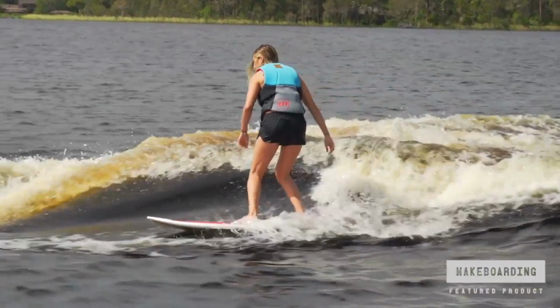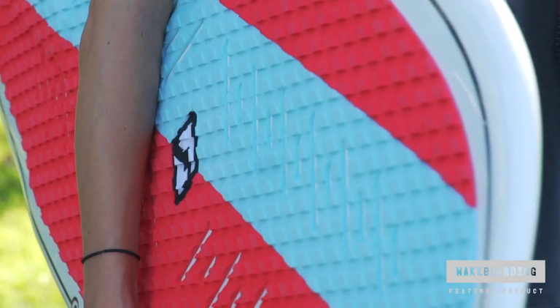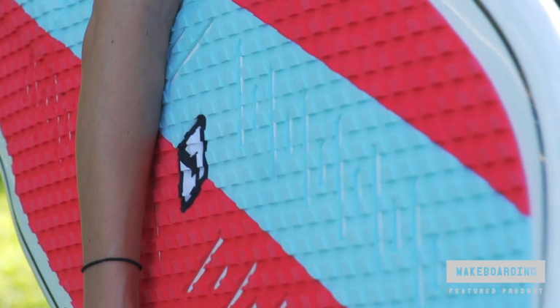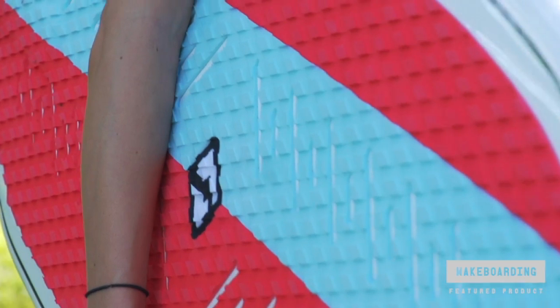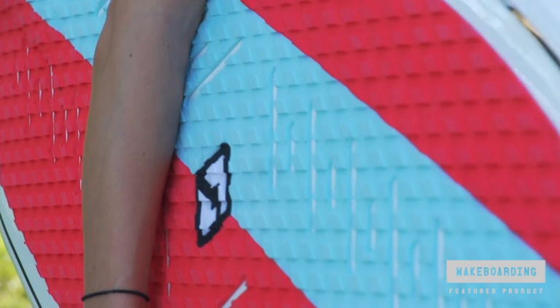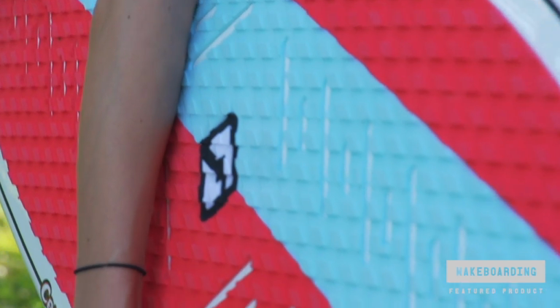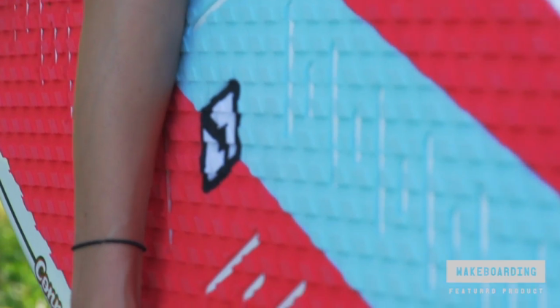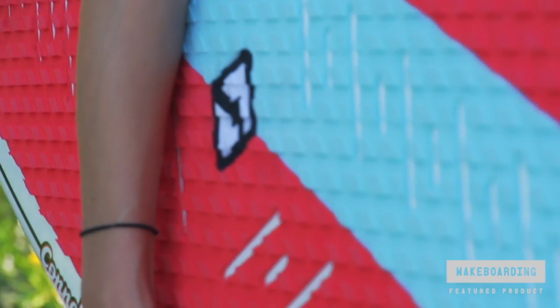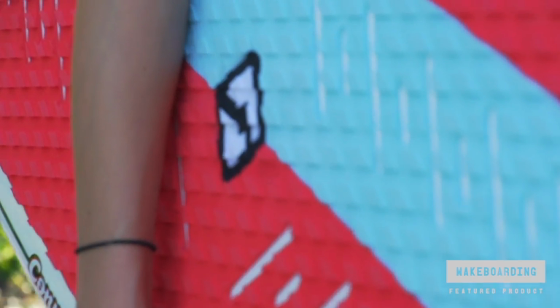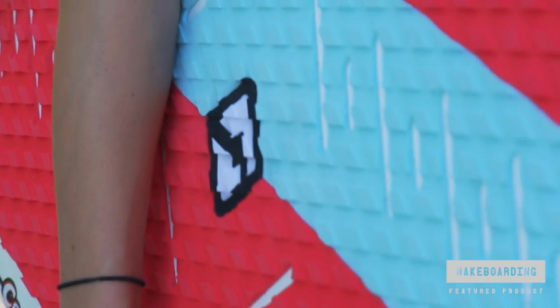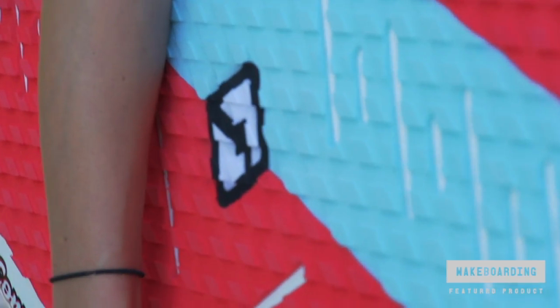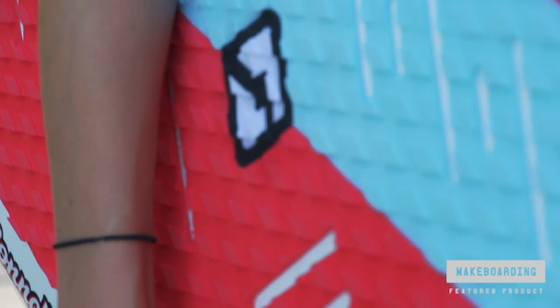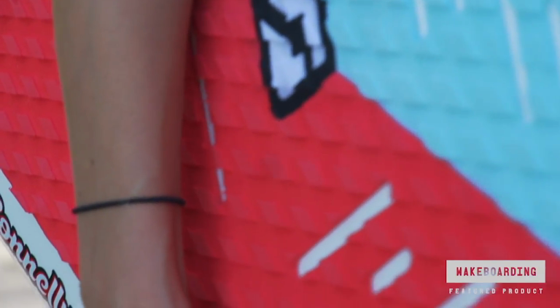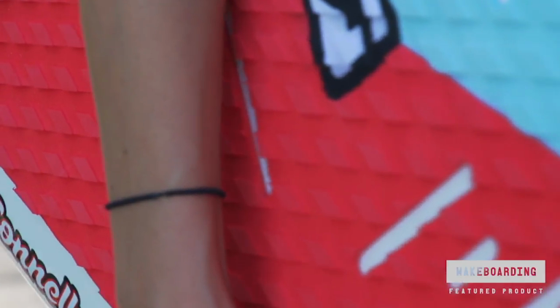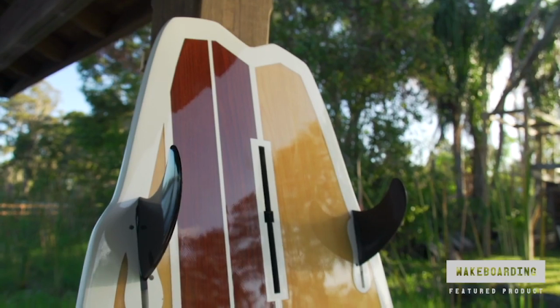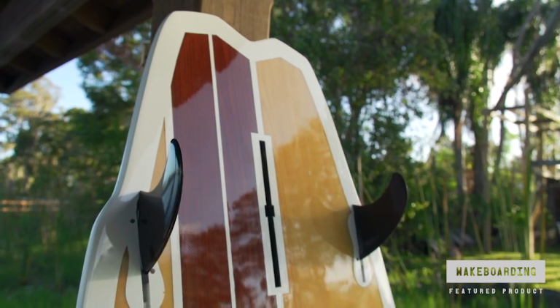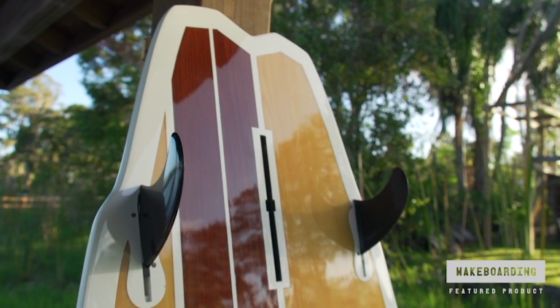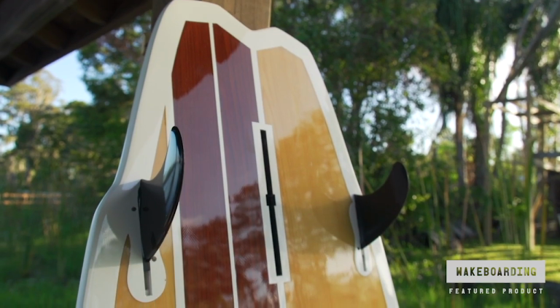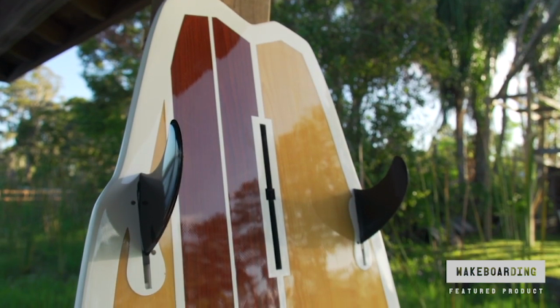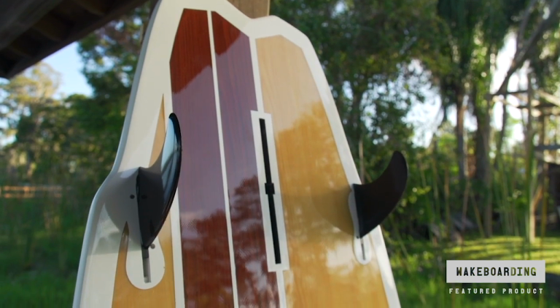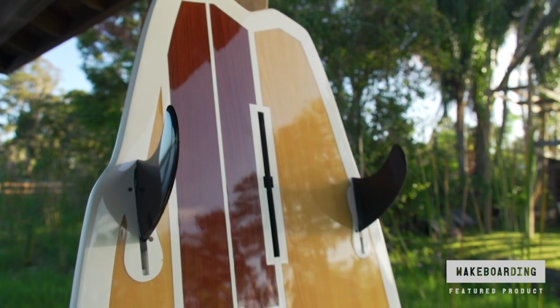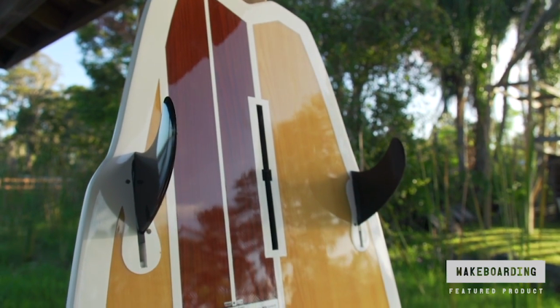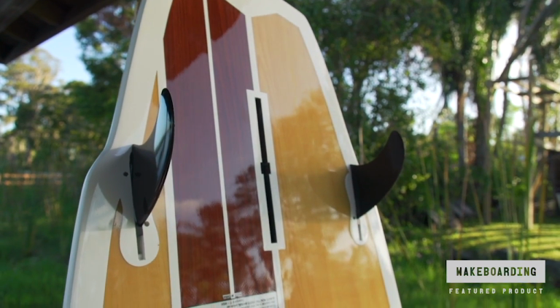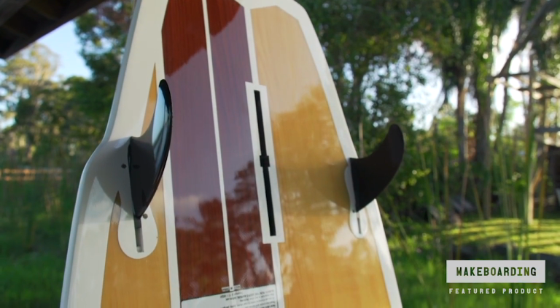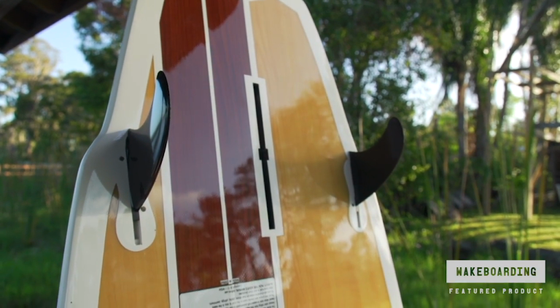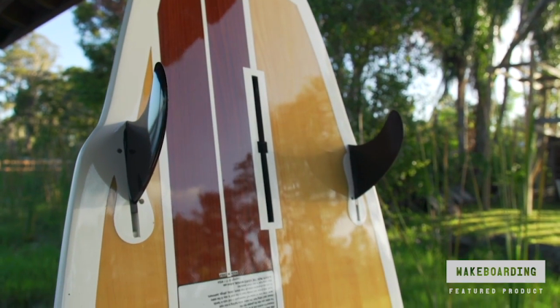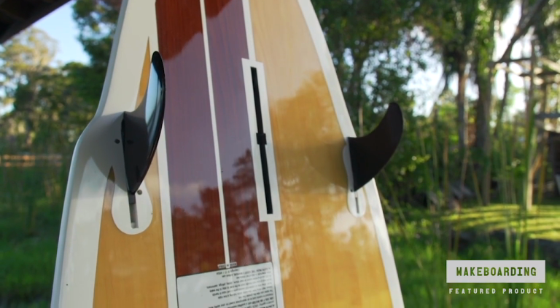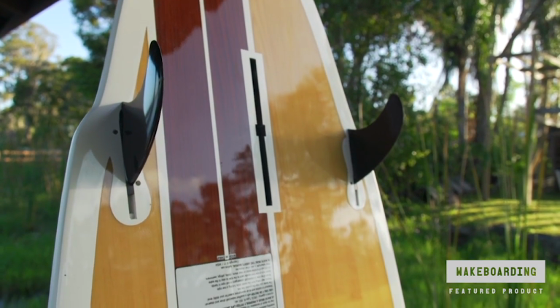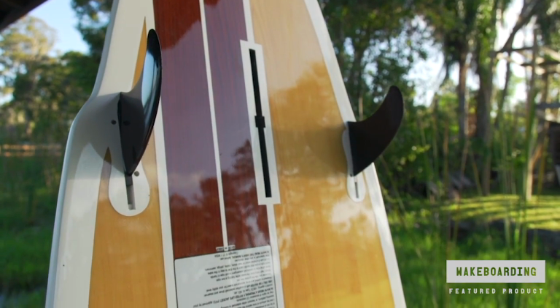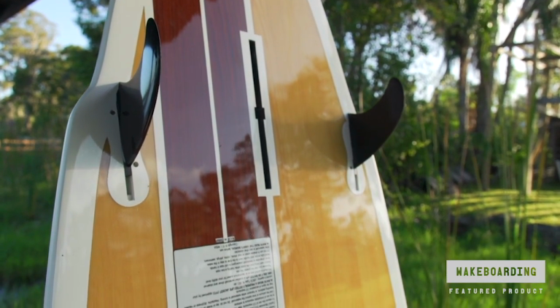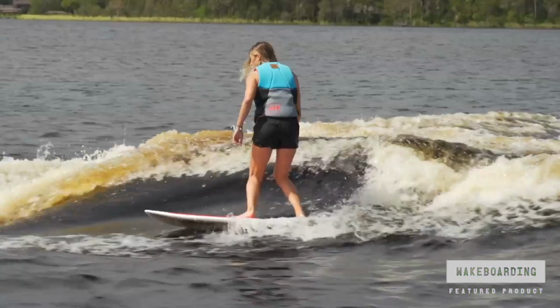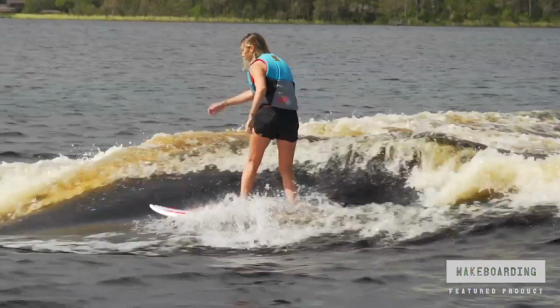The full-length EVA pad means you'll have endless stance options and the tri-fin setup allows for various tracking levels so you can get the board dialed in to your favorite surfing style.